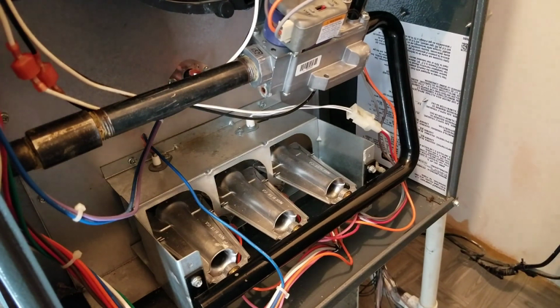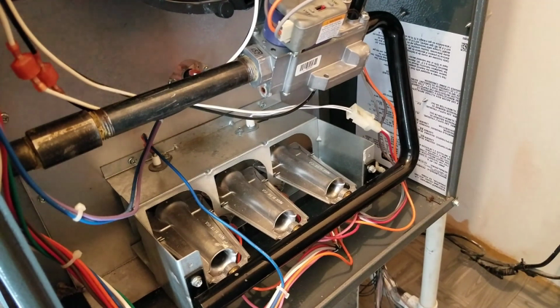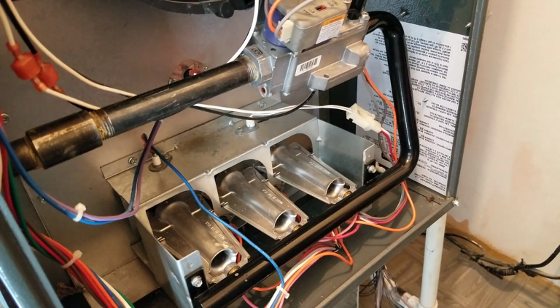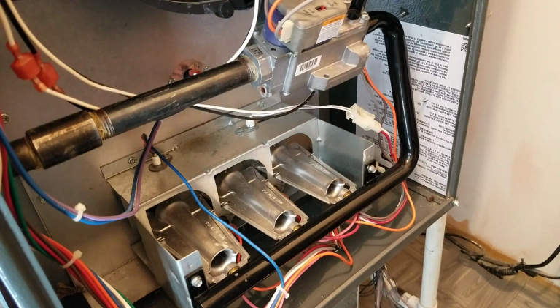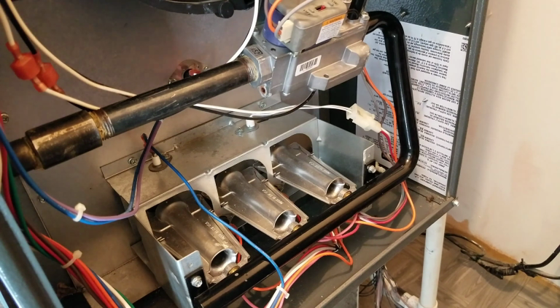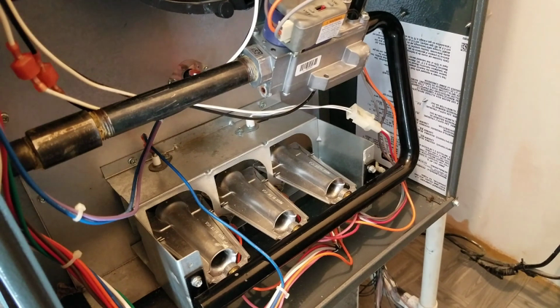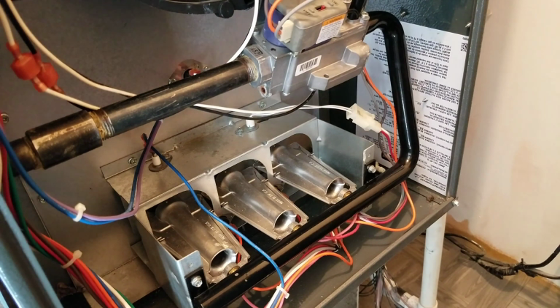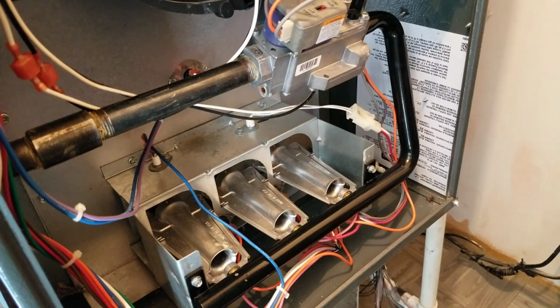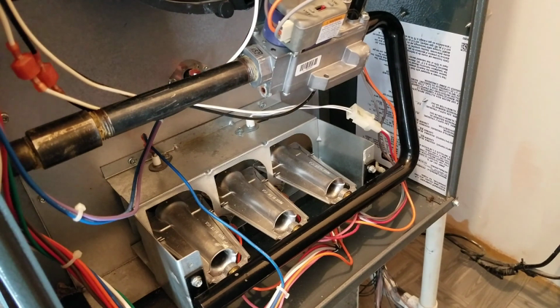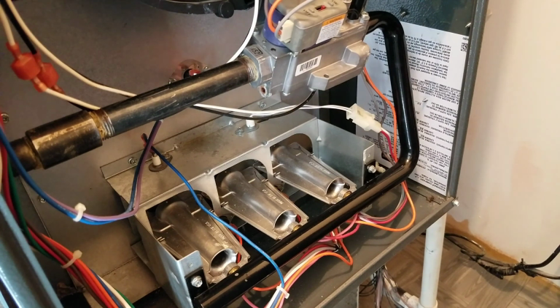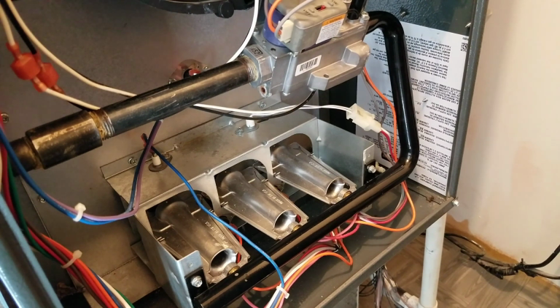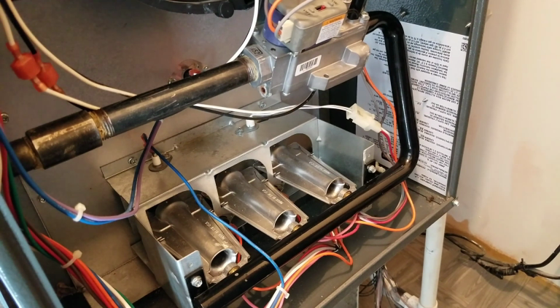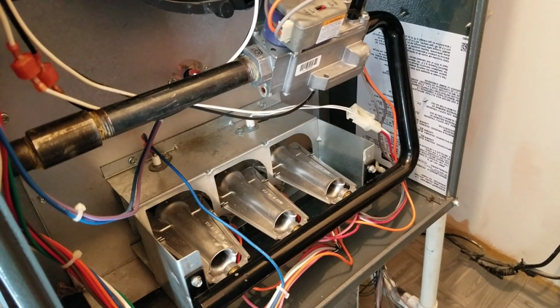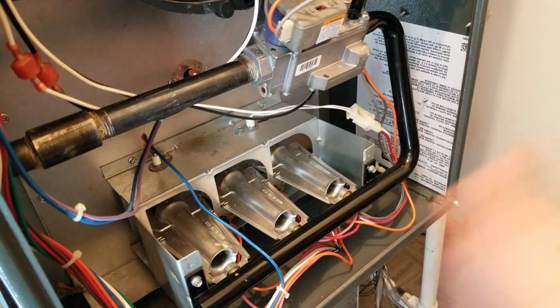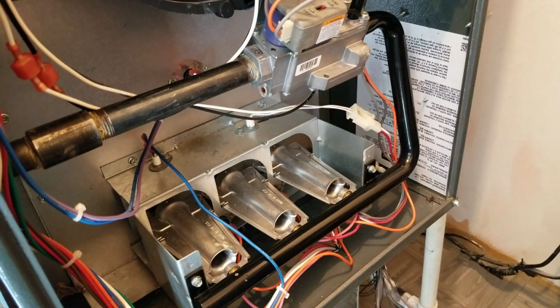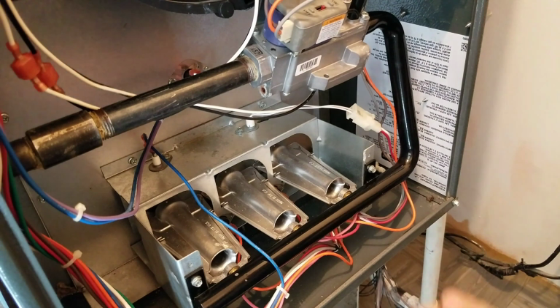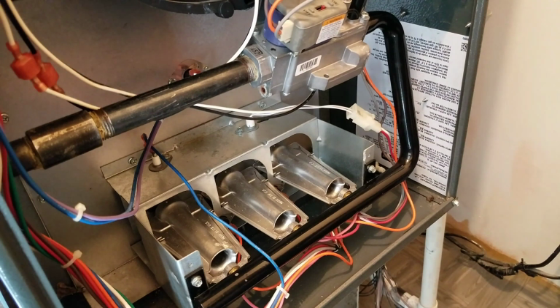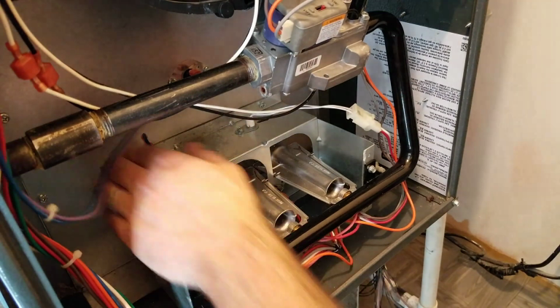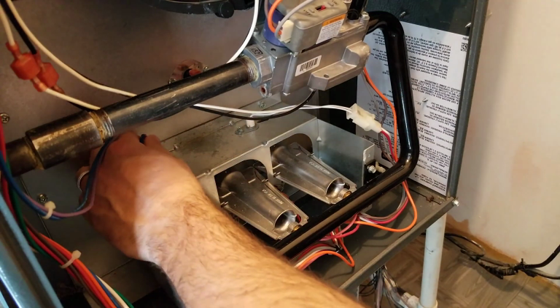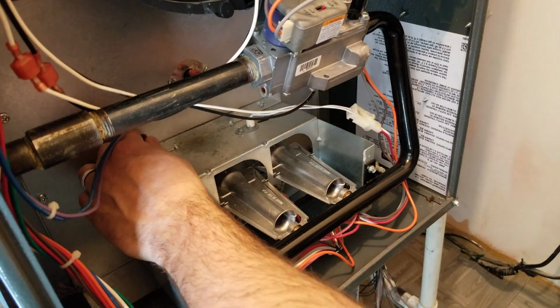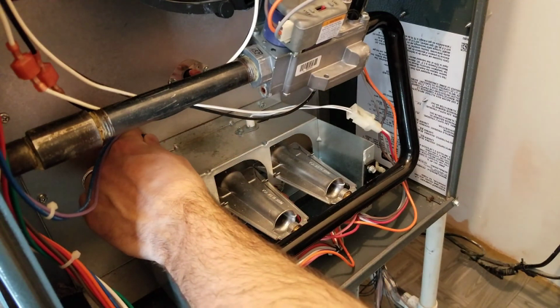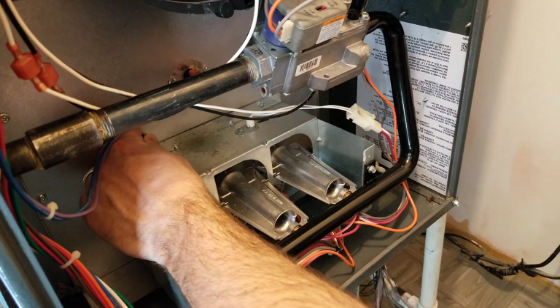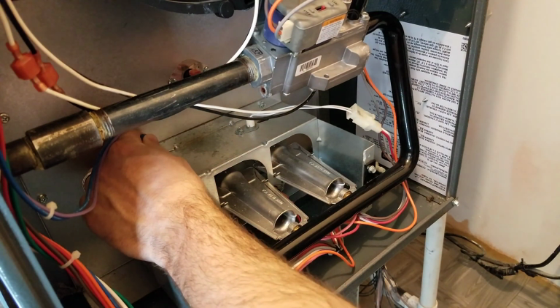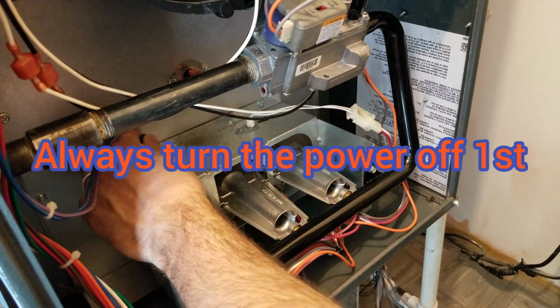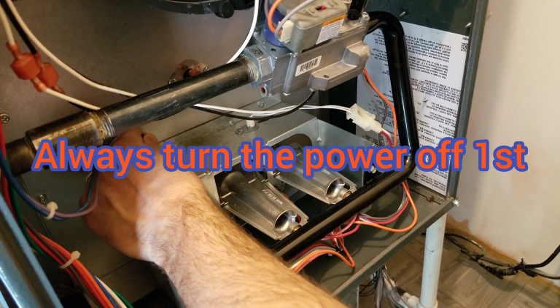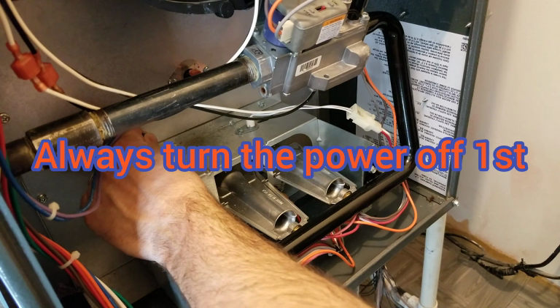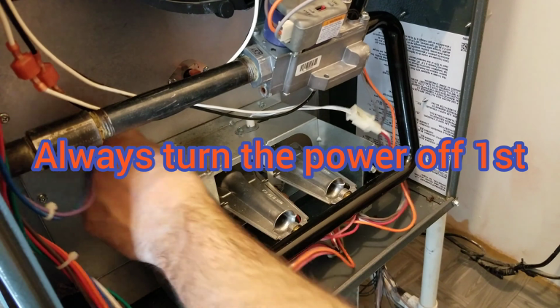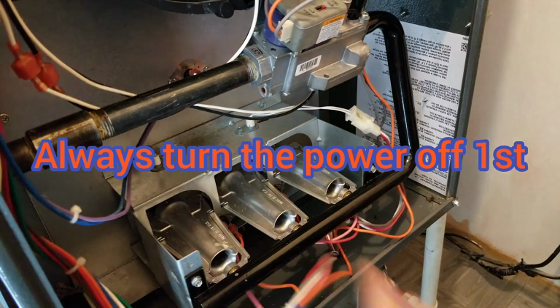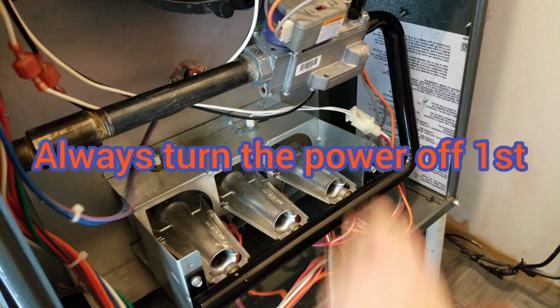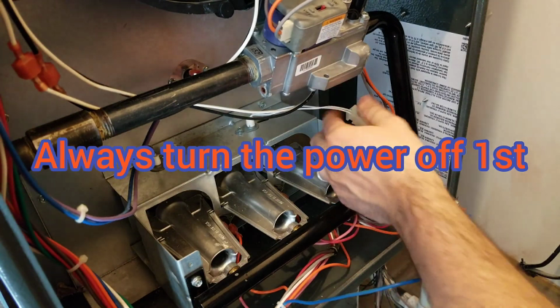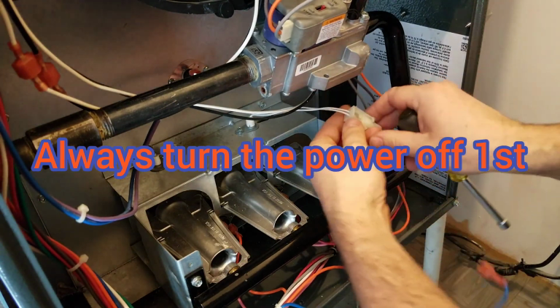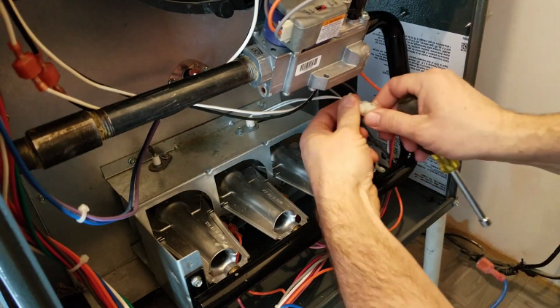This one happens to be a 70,000 BTU furnace, so it's got three burners in it, so we'll get them out of there and see what we can do. Usually start by making sure the power is turned off — we've already done all of that.